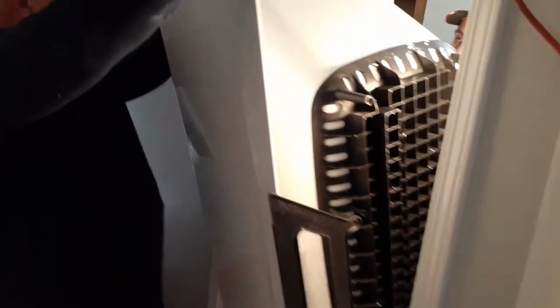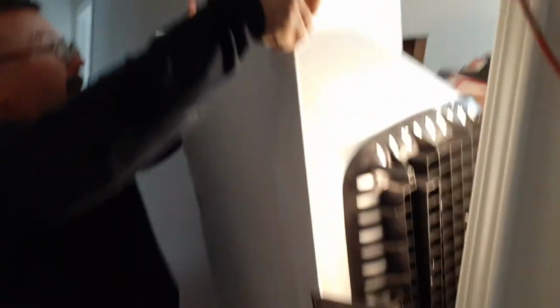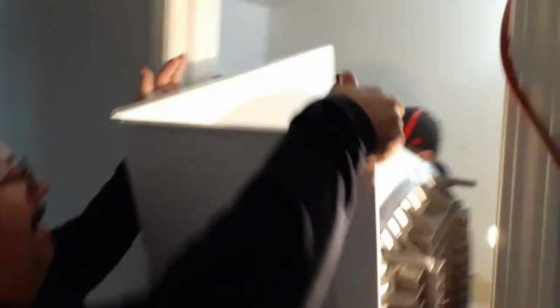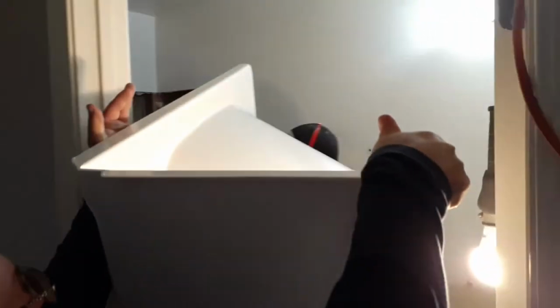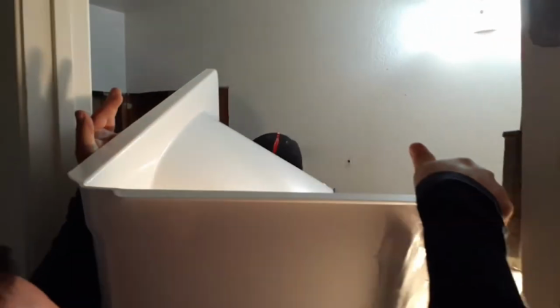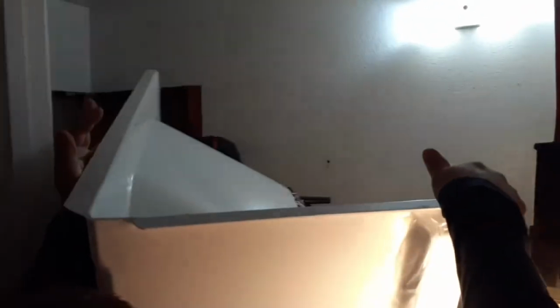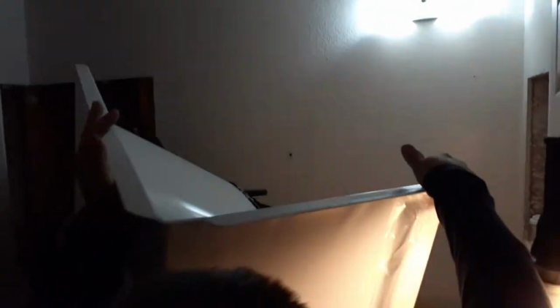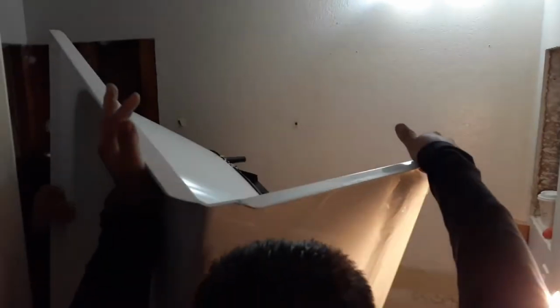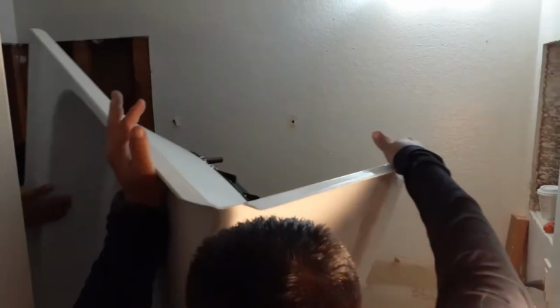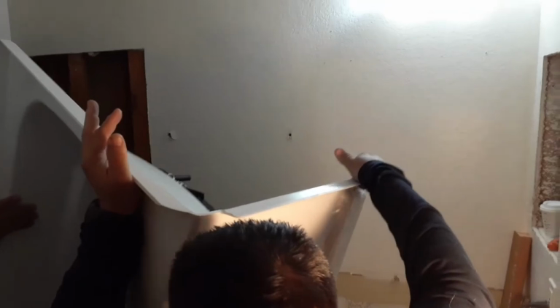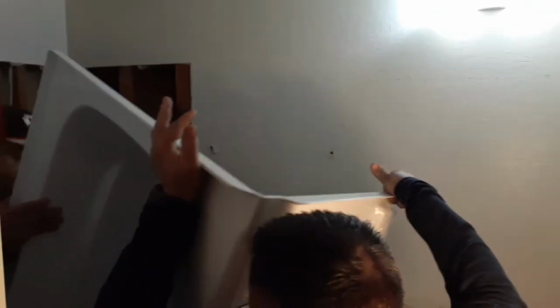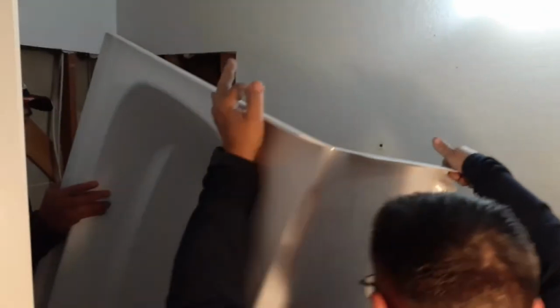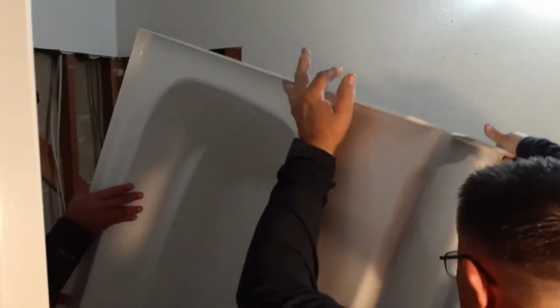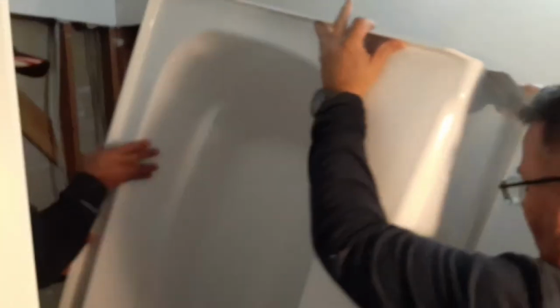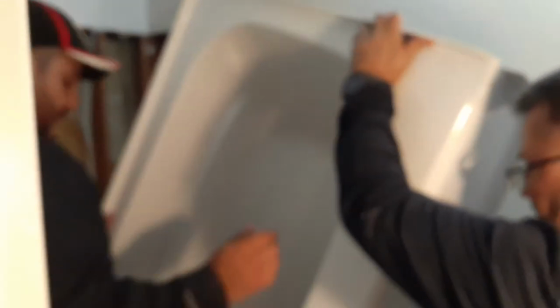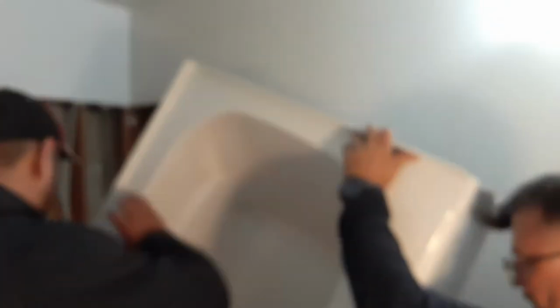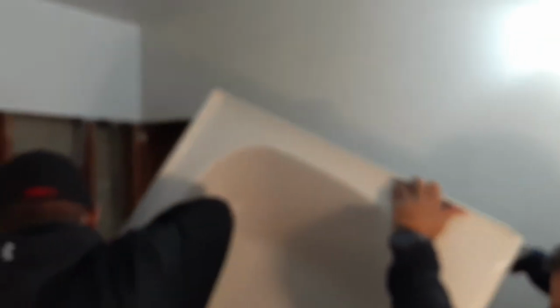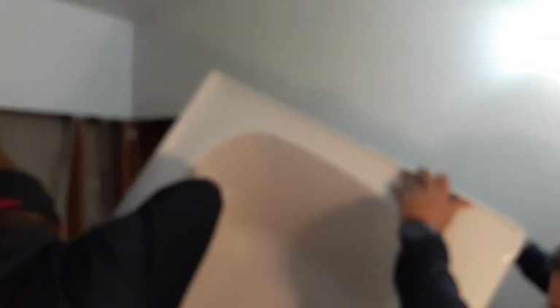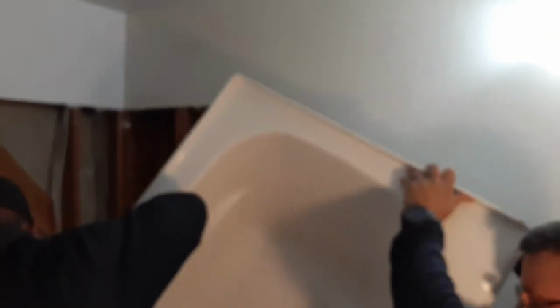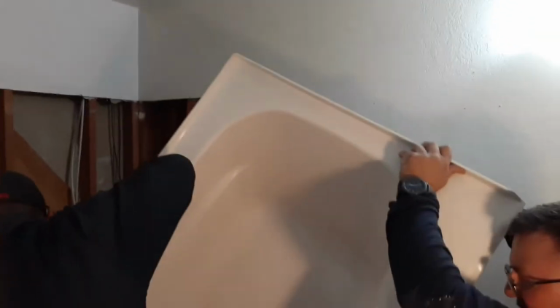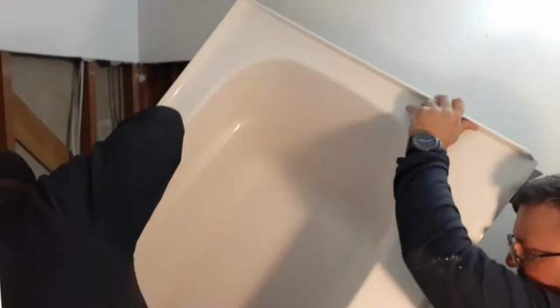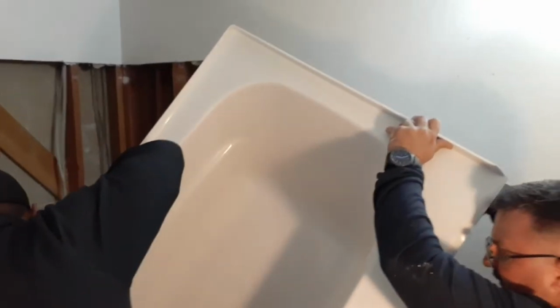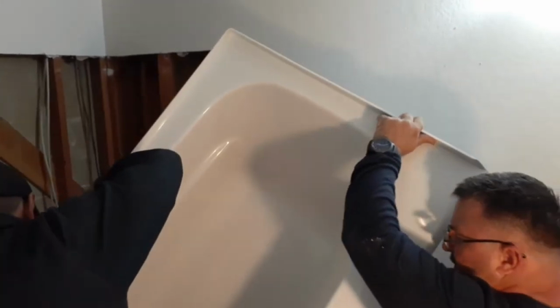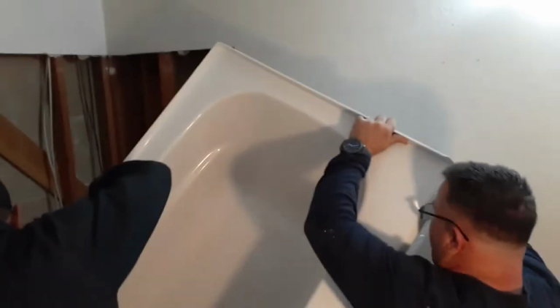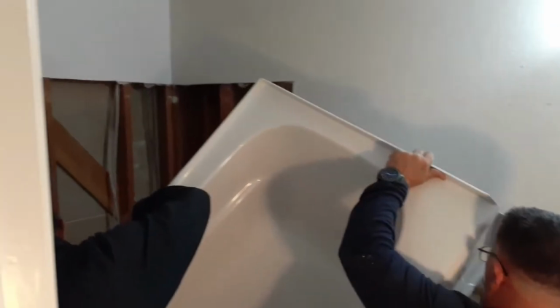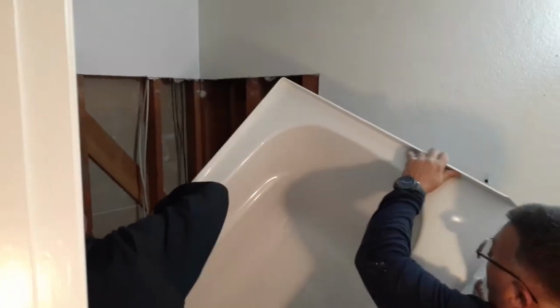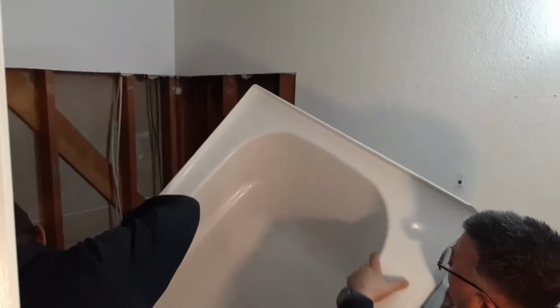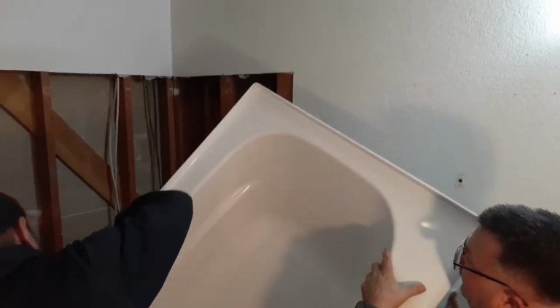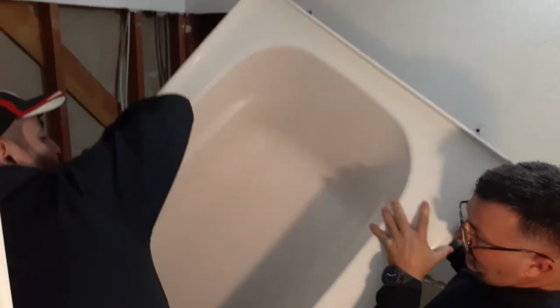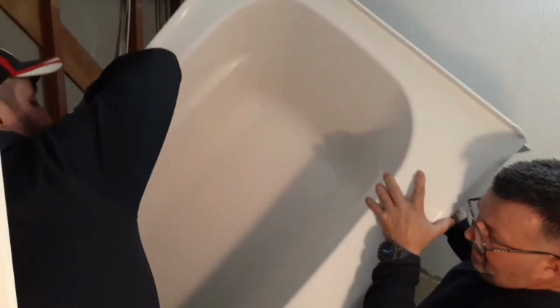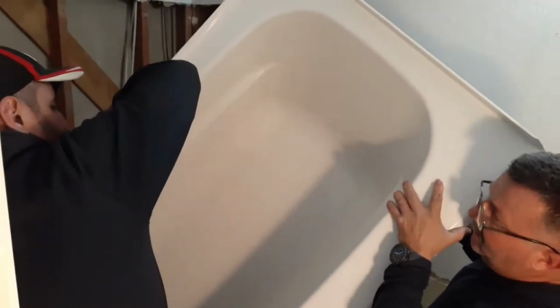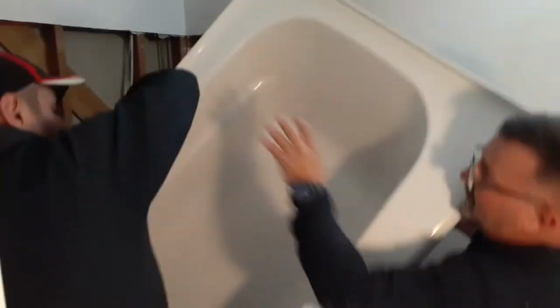You okay? Yeah, I'm good. Okay, now you can just grab it from inside. Alright. We're going to bring it up. Okay, now let go of this arm.